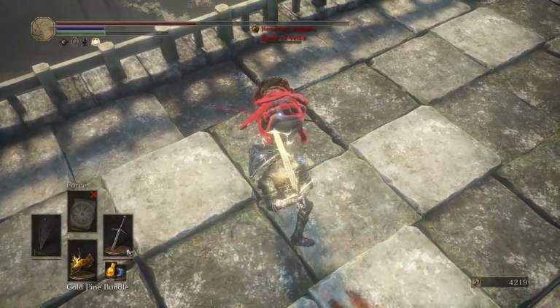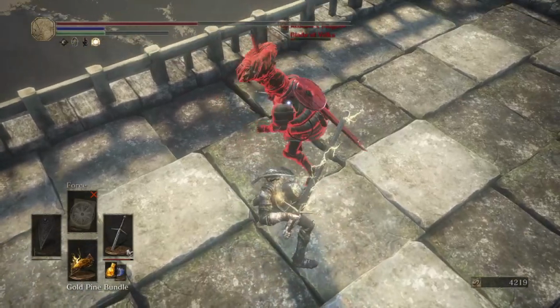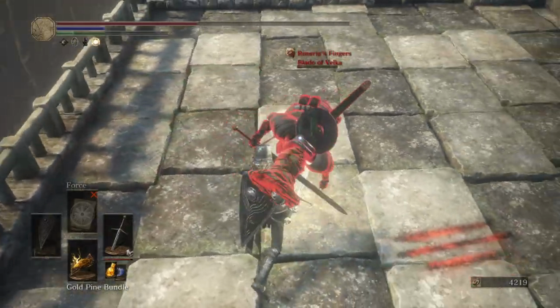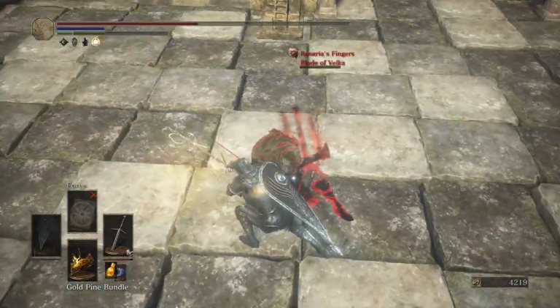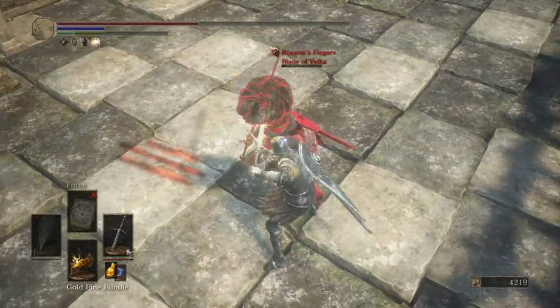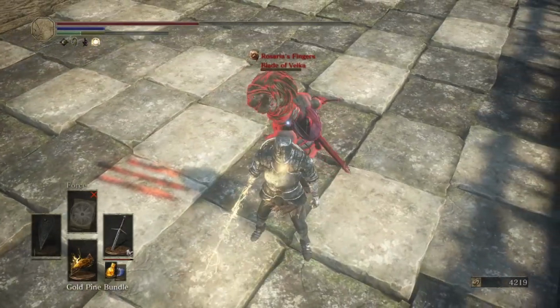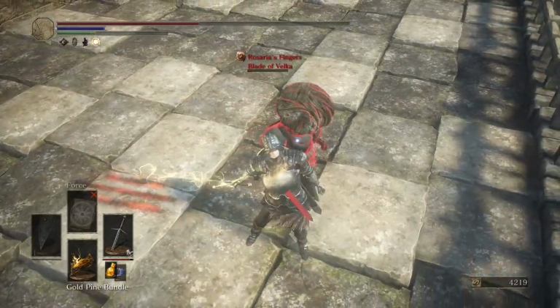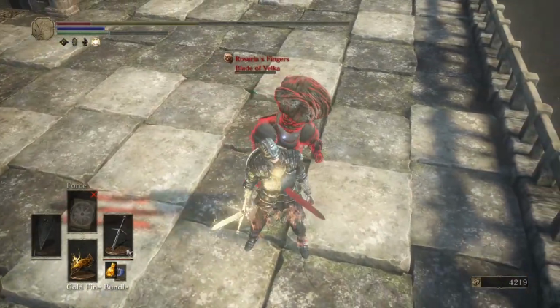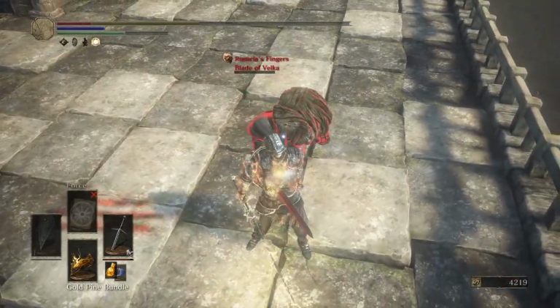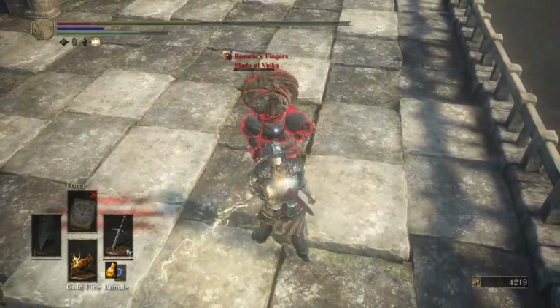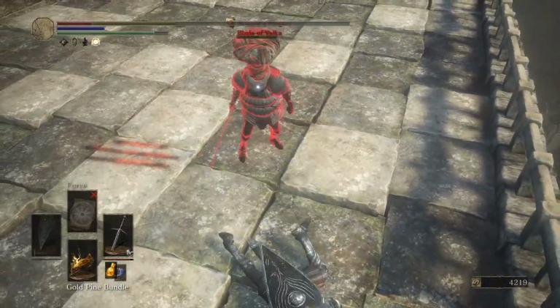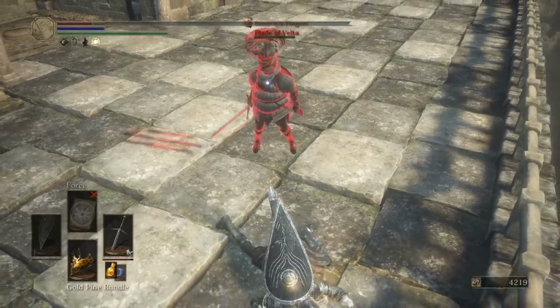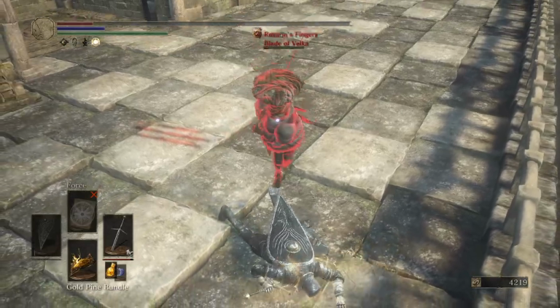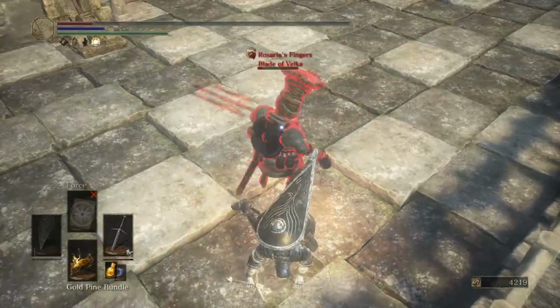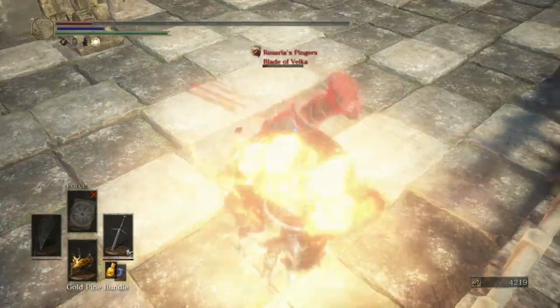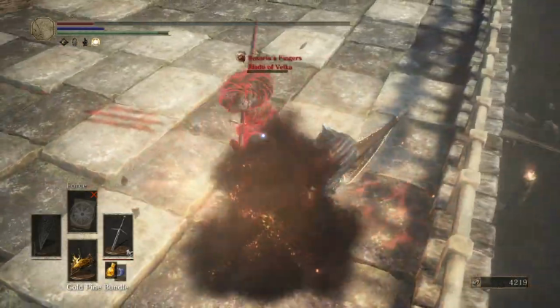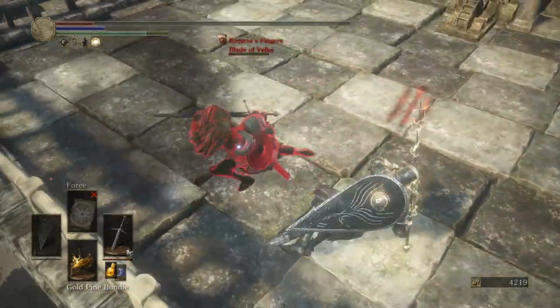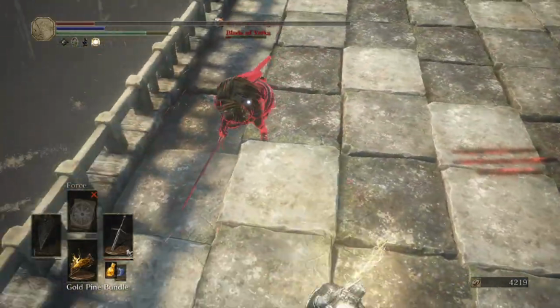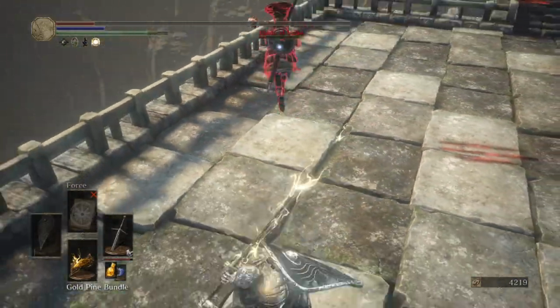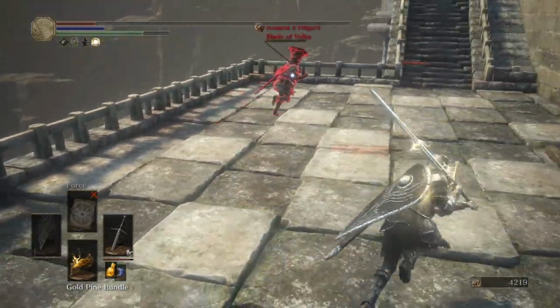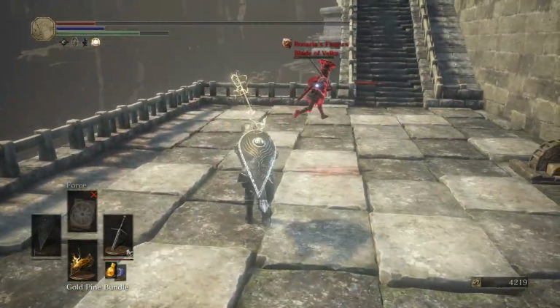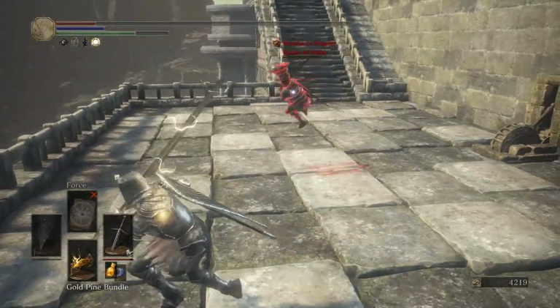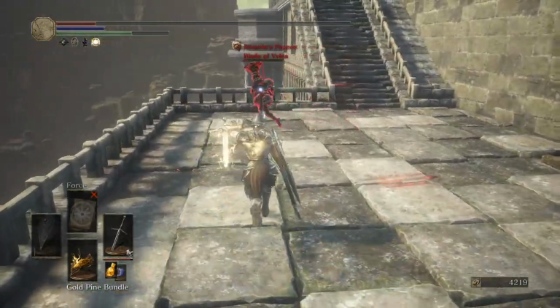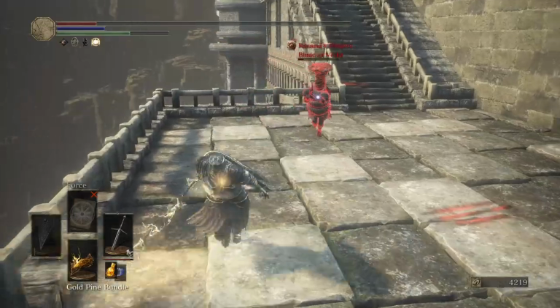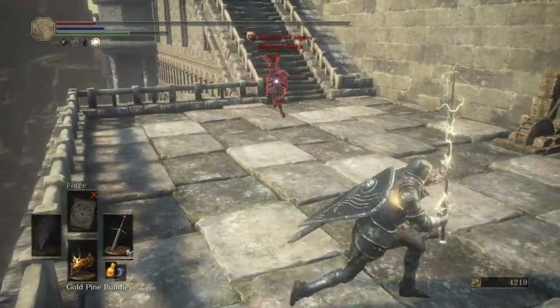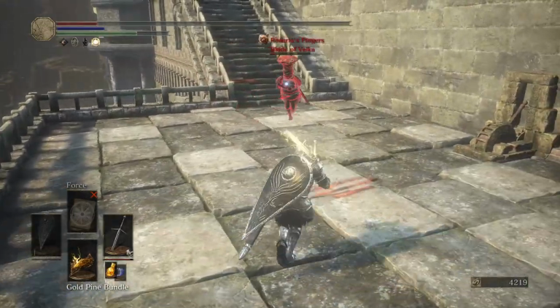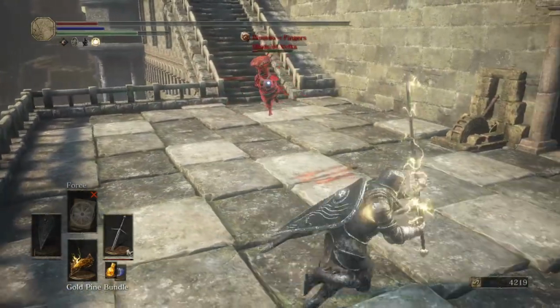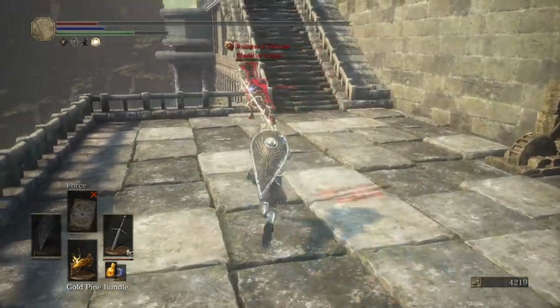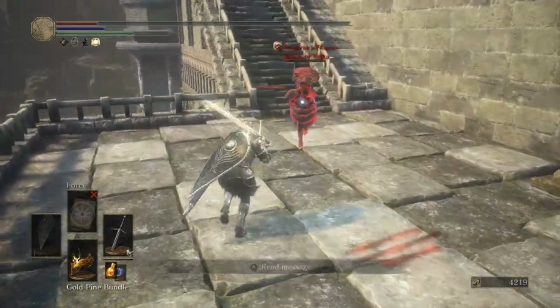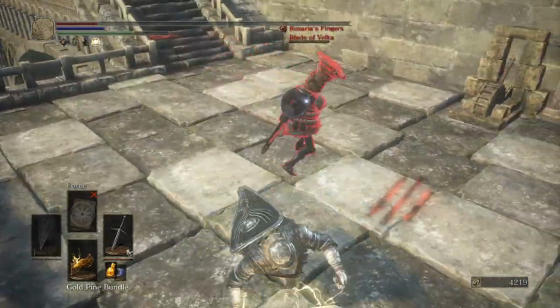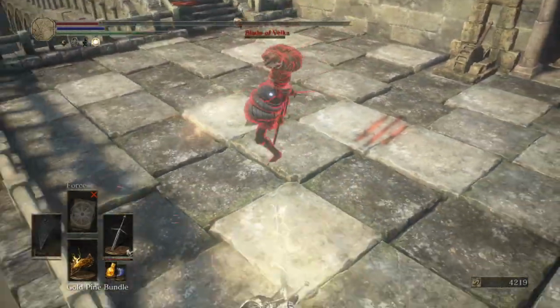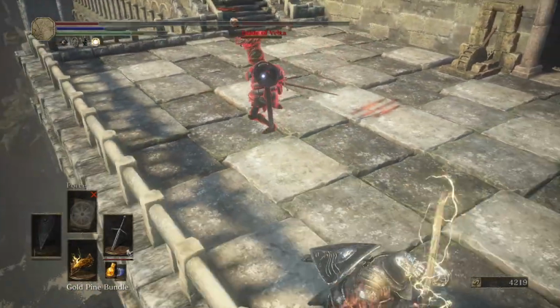But in high latency, most of the time it will not work — only try for a backstab if you are sure that the backstab is going to land. And also, you can roll to the back and then backstab.